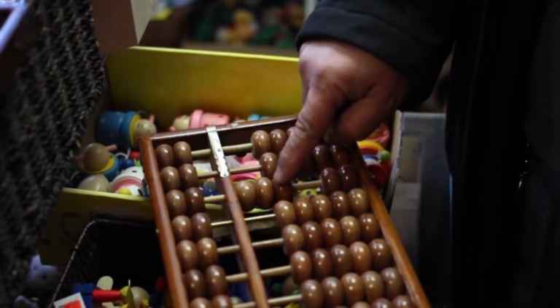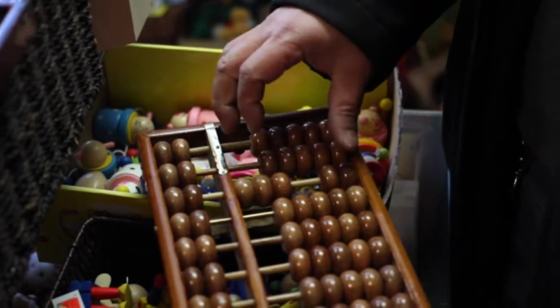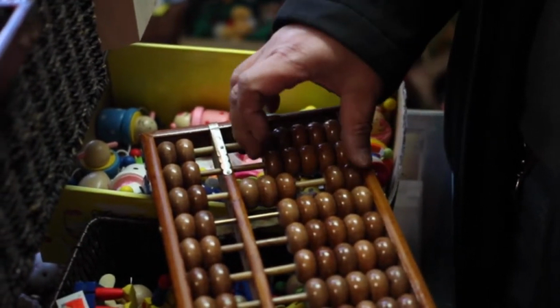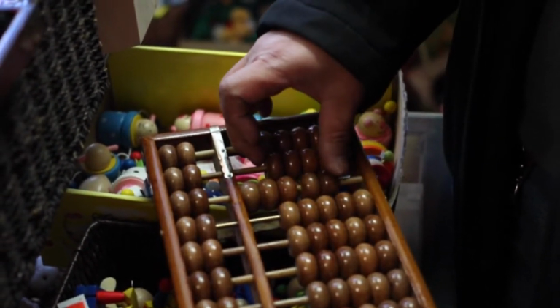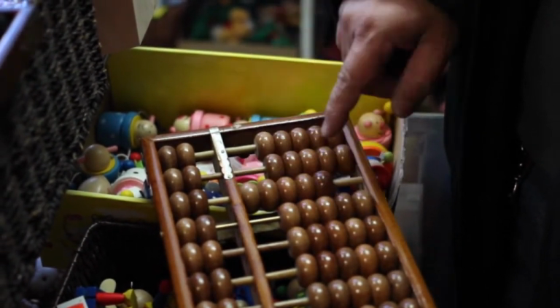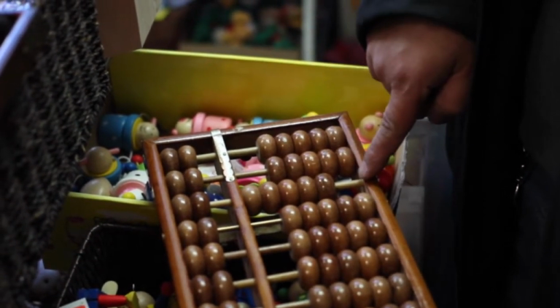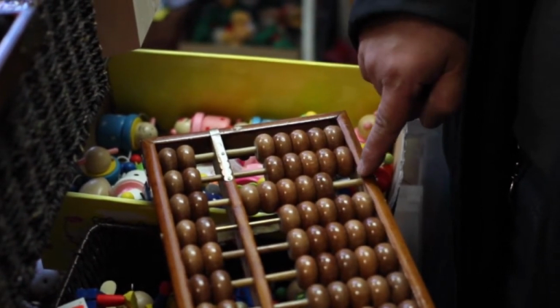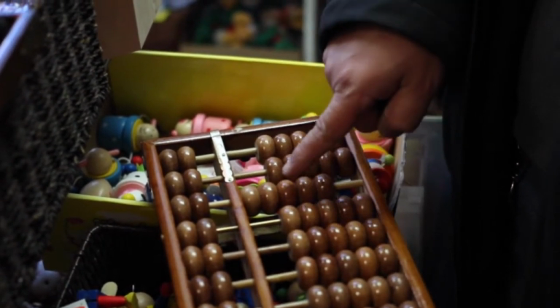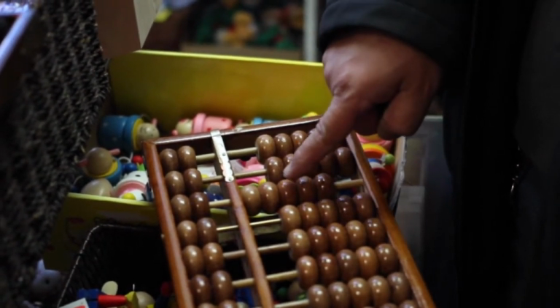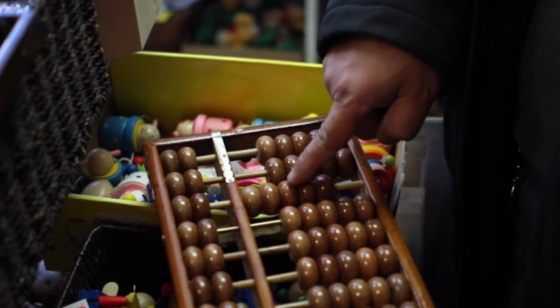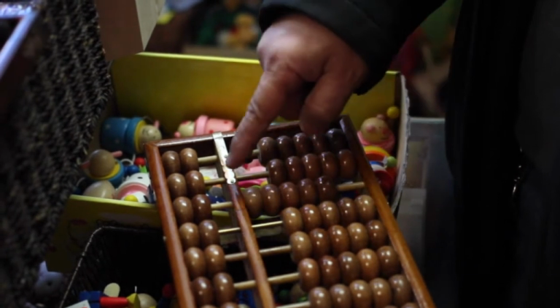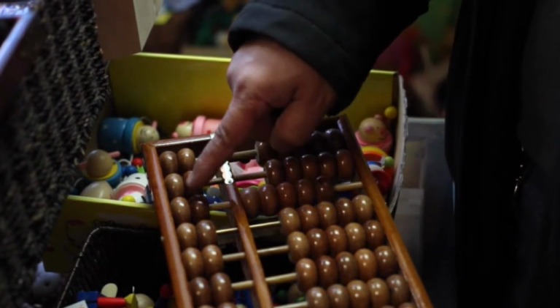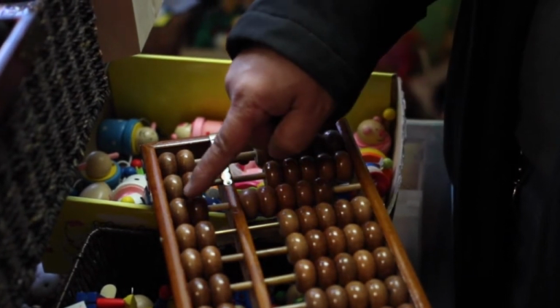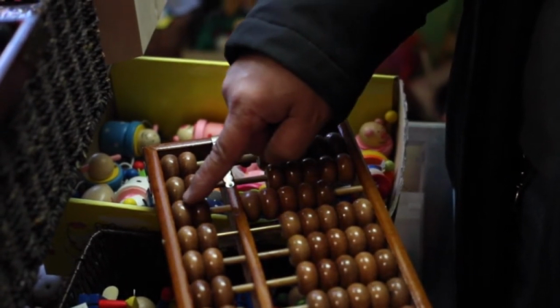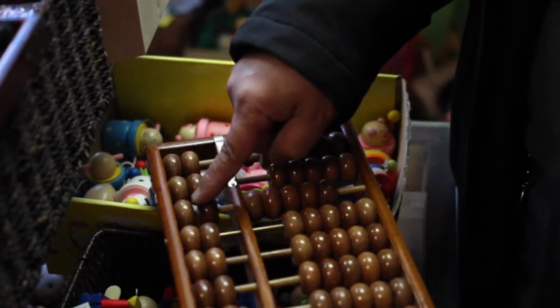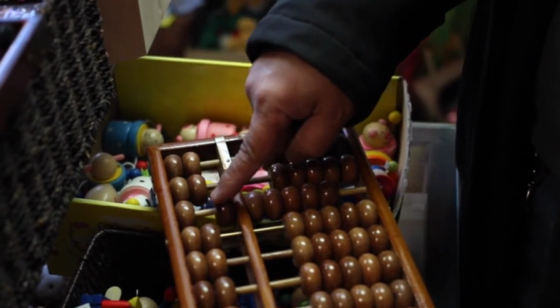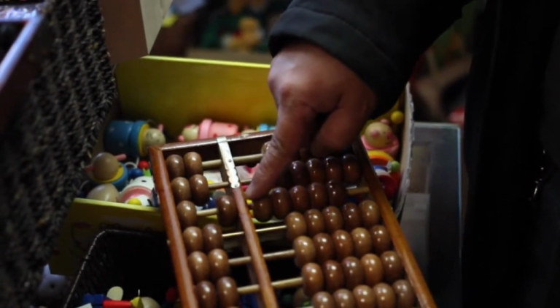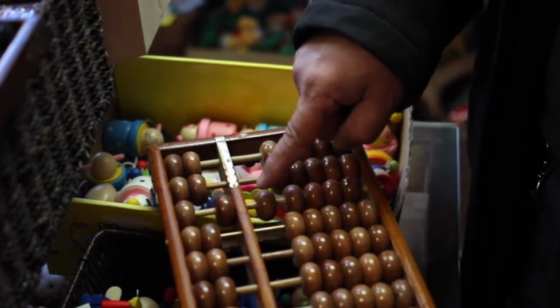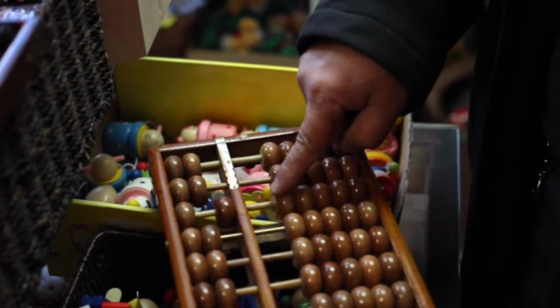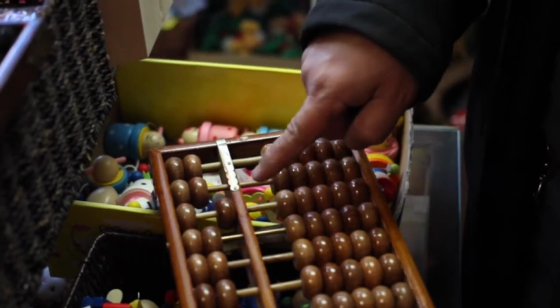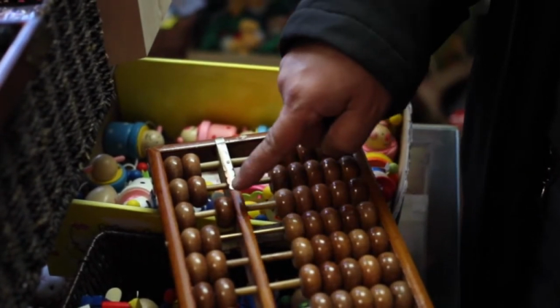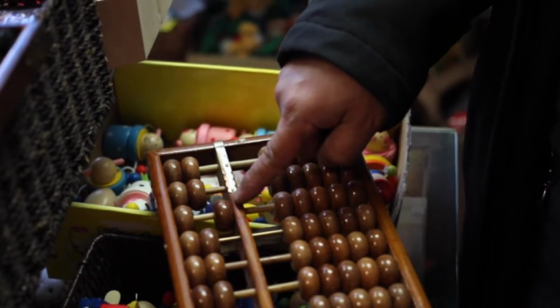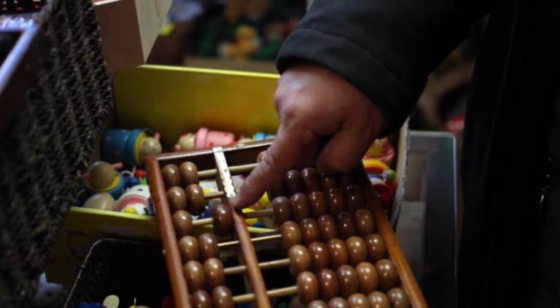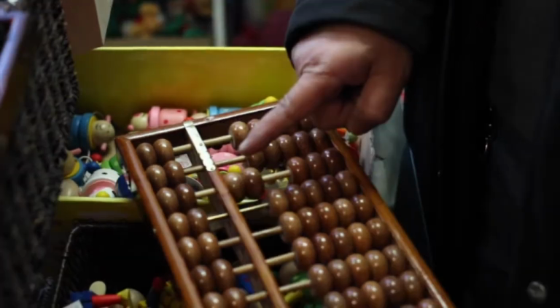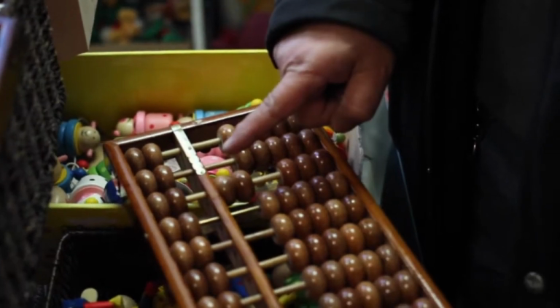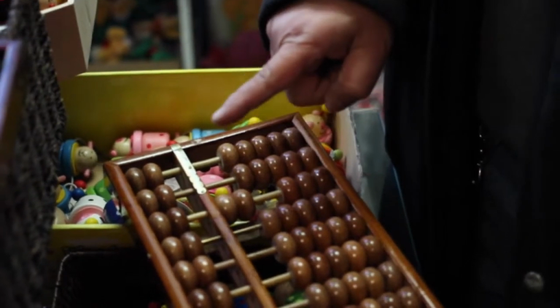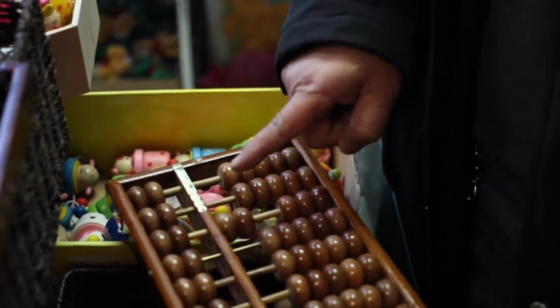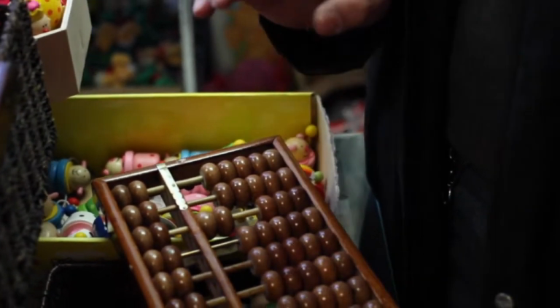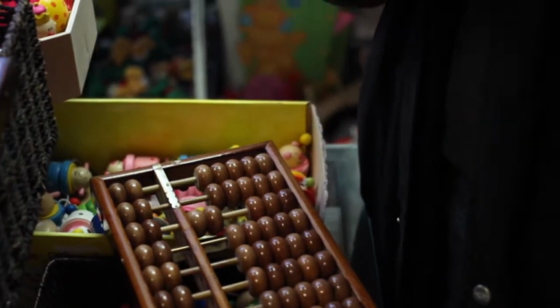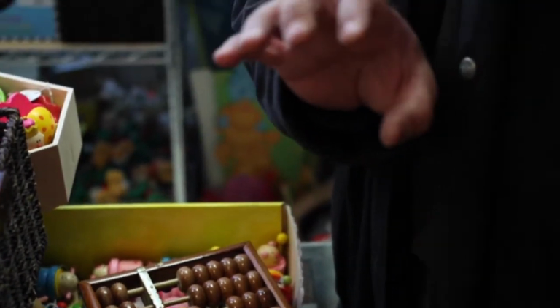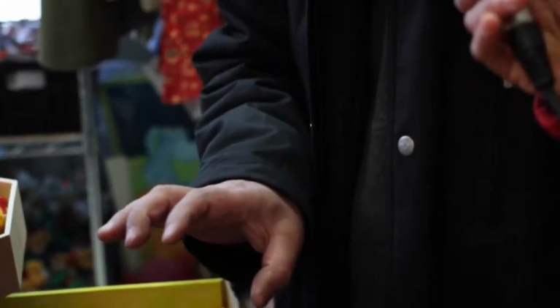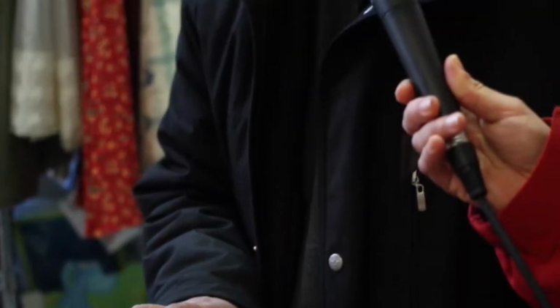Now three plus two is five, and this is full. Yes, what happens then? So you do like this. Oh, is that five? Yes. It's like a screen — a visualized calculation method.